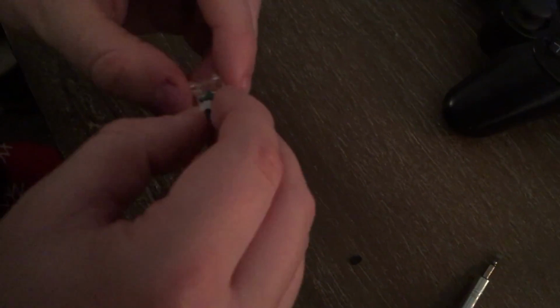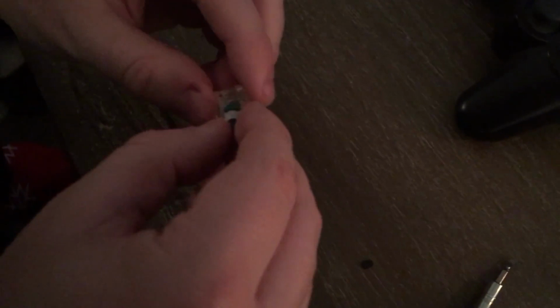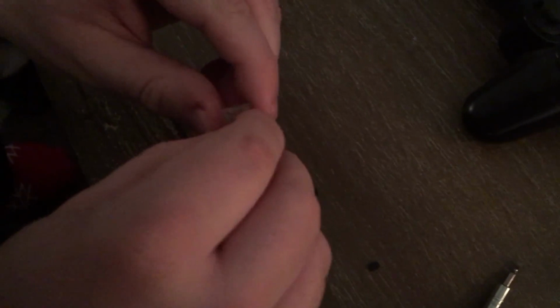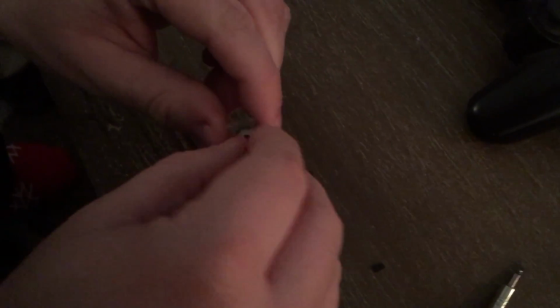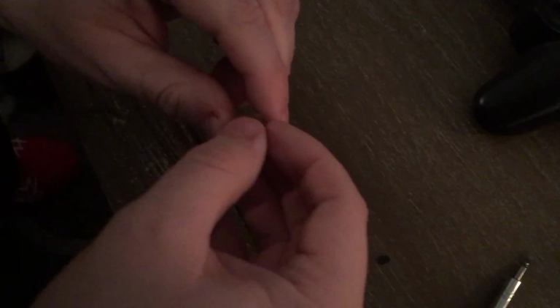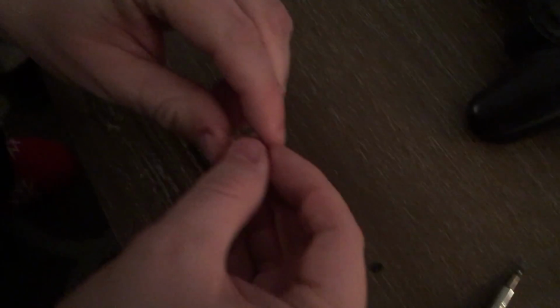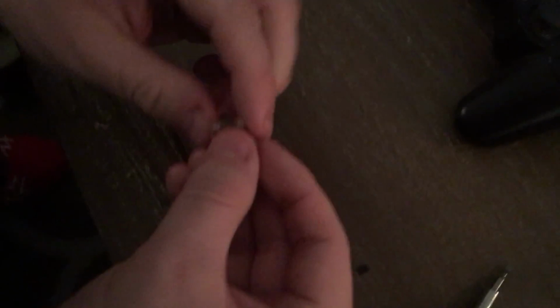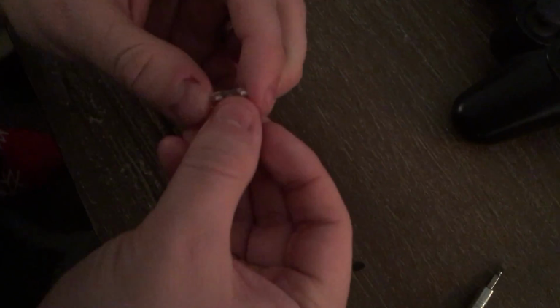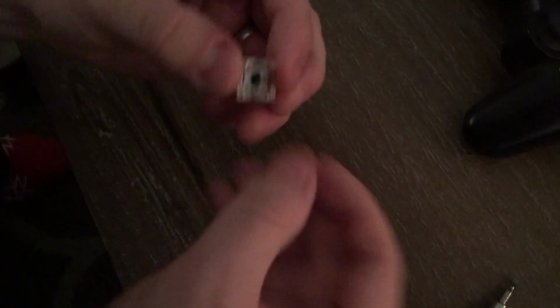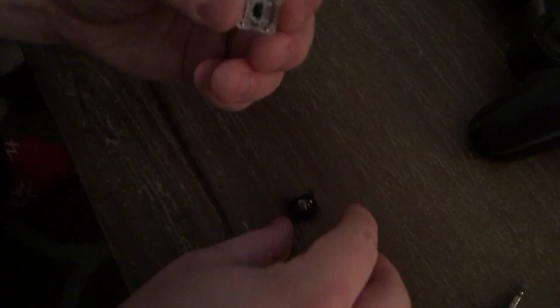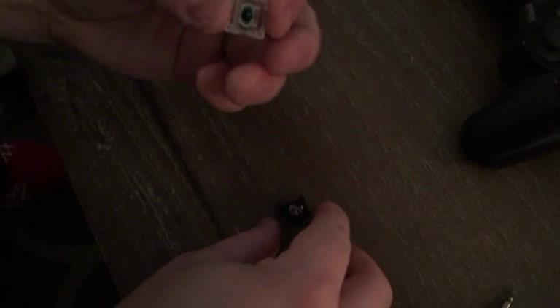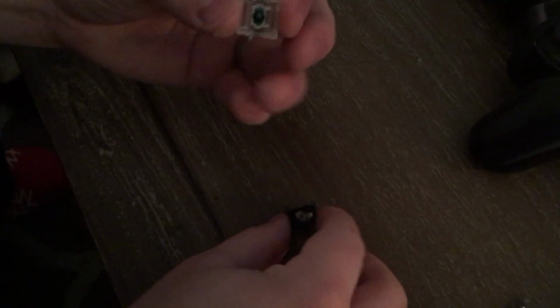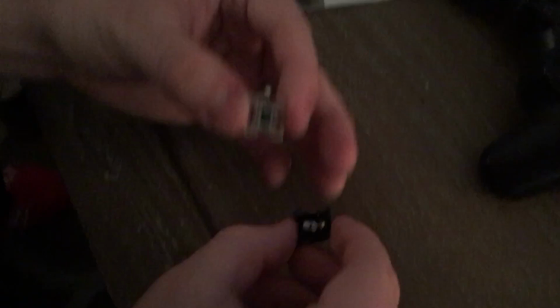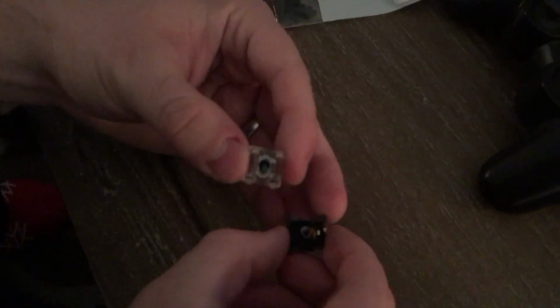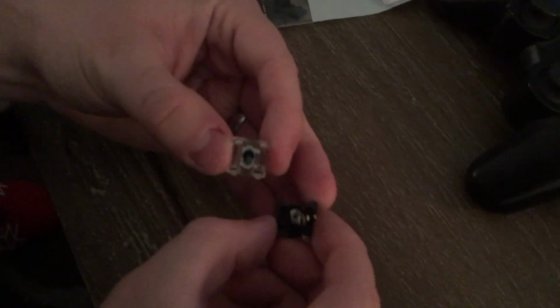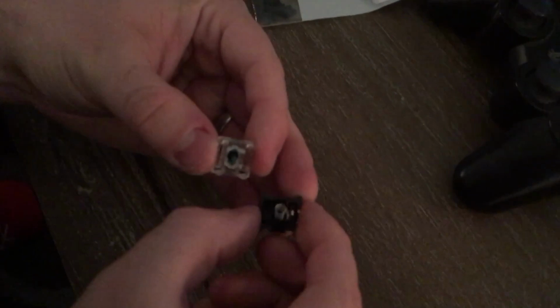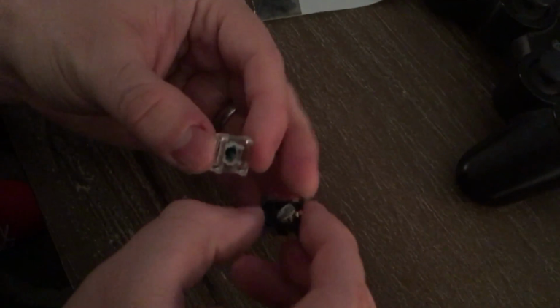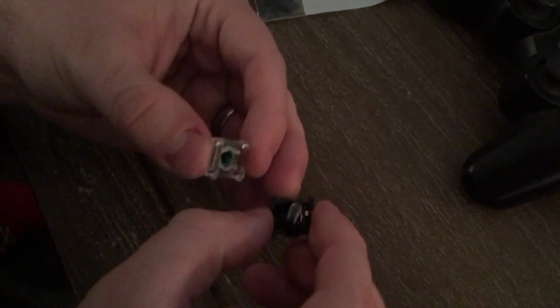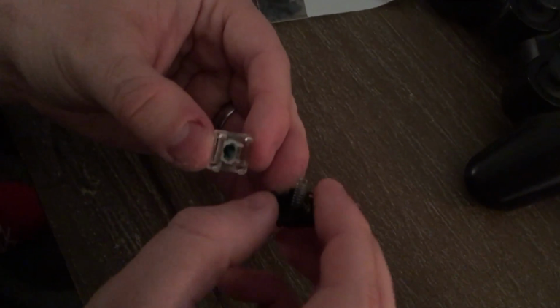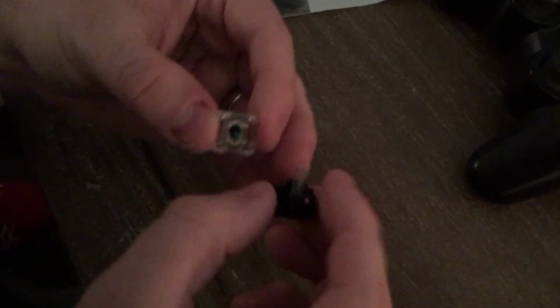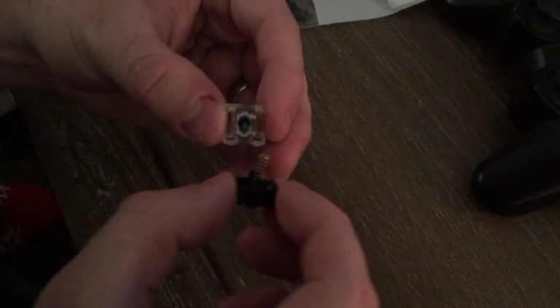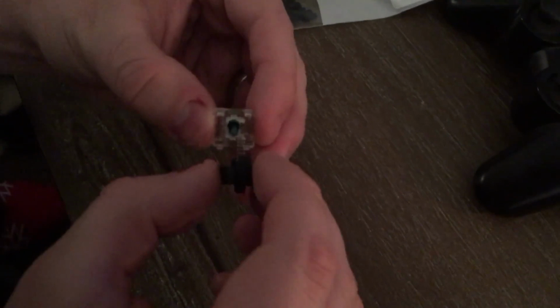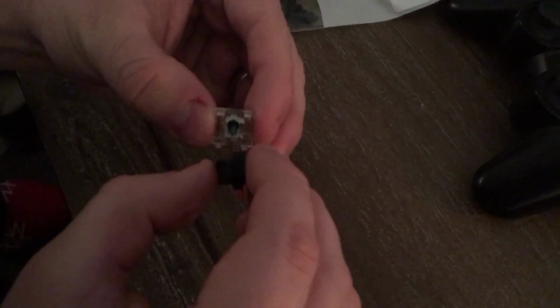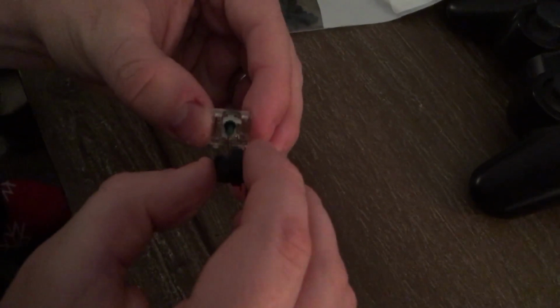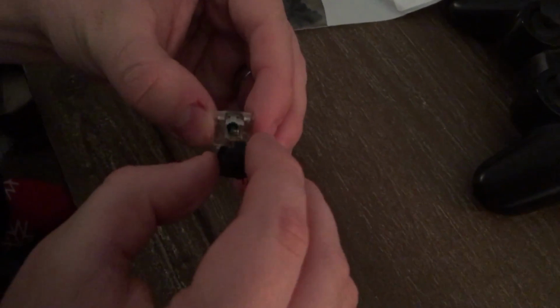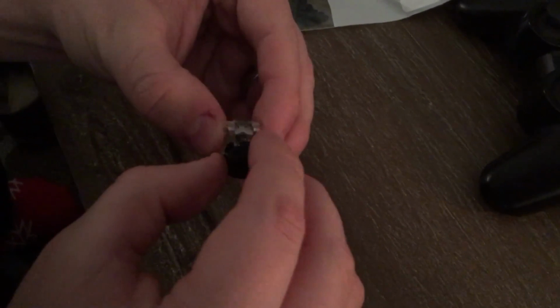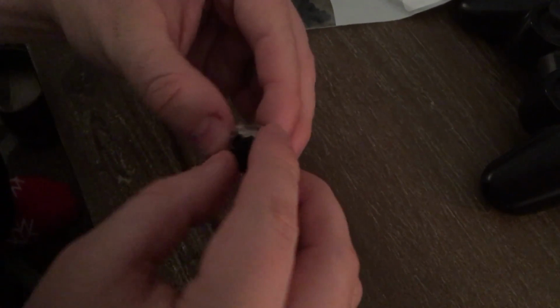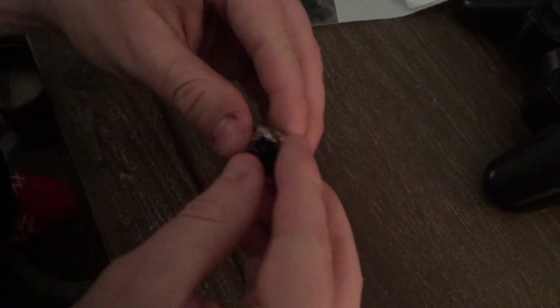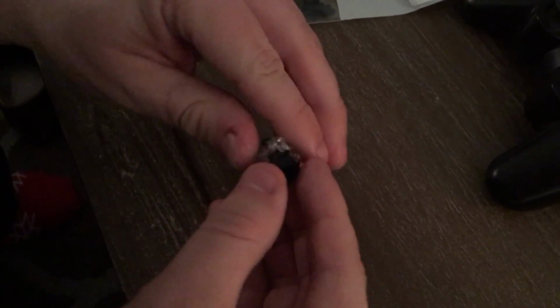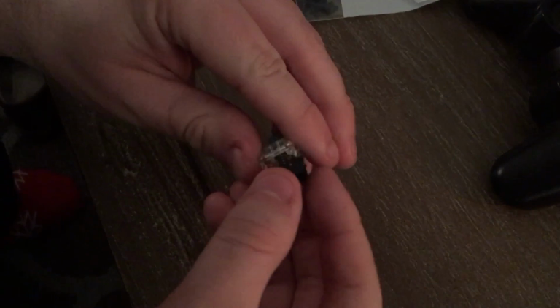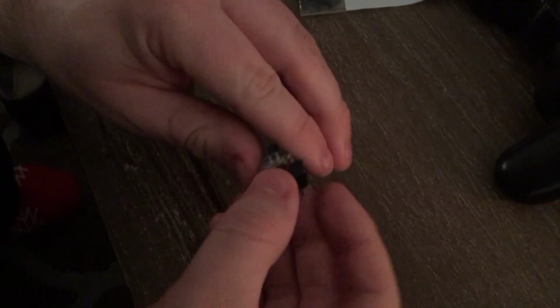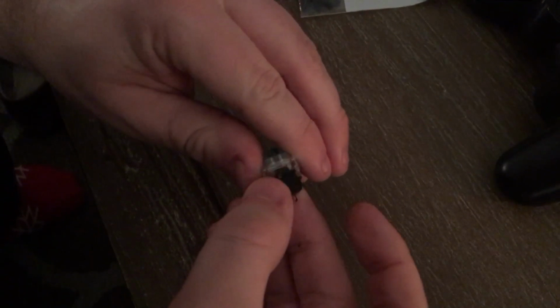Place it back in the housing and close the switch.